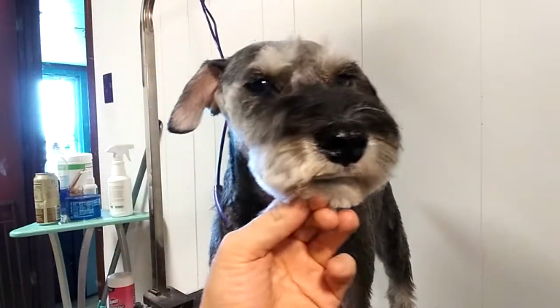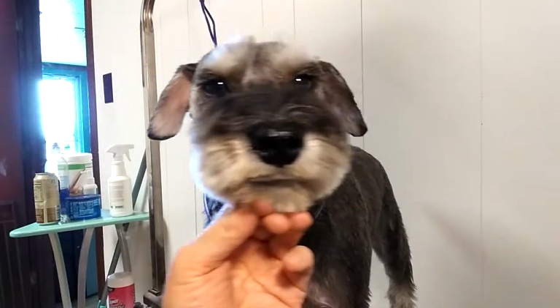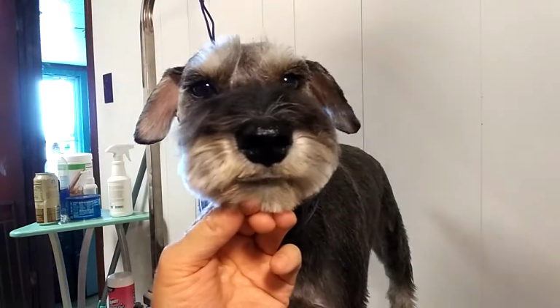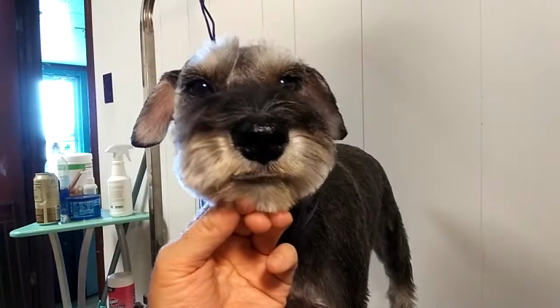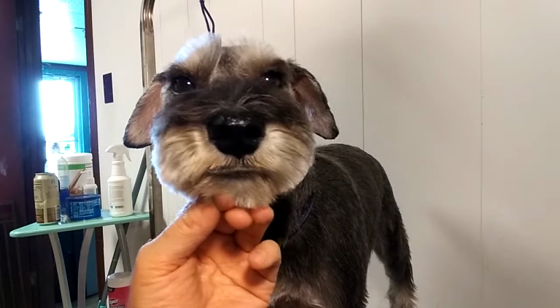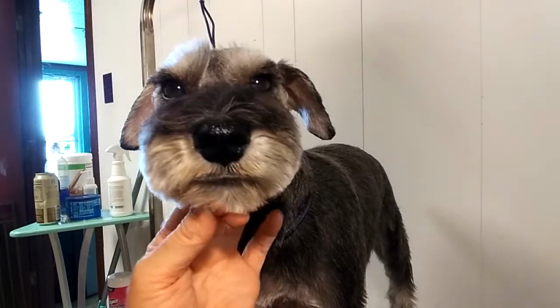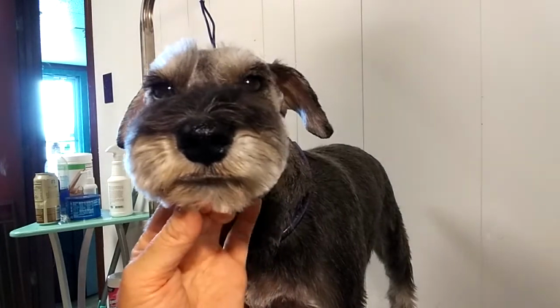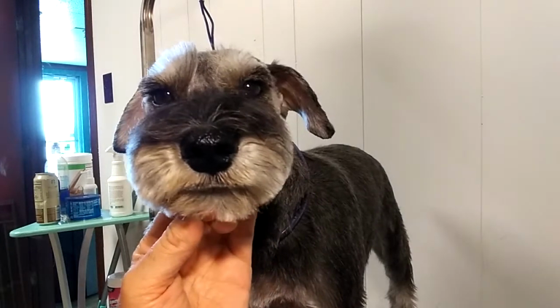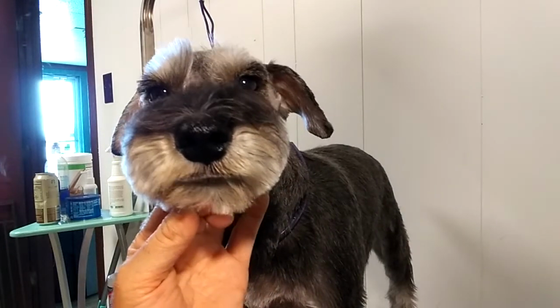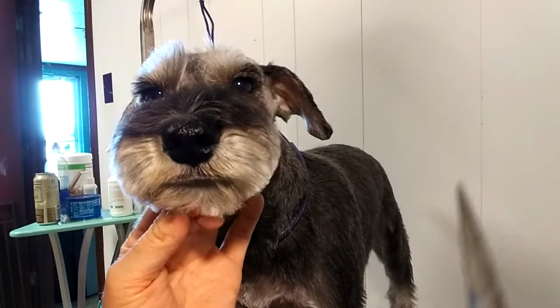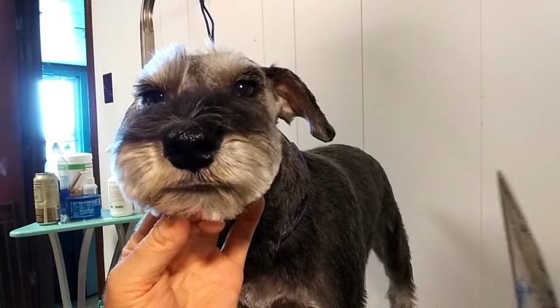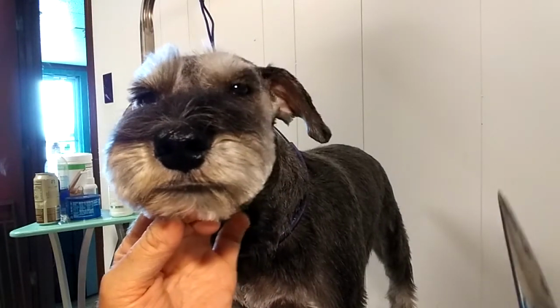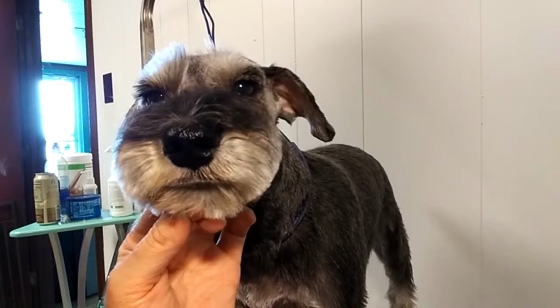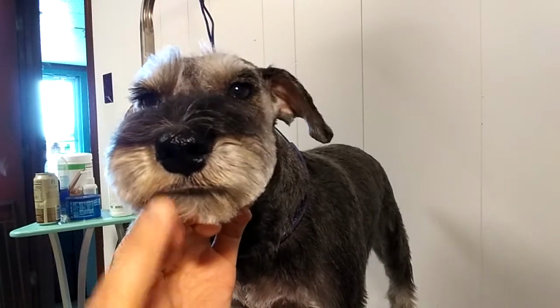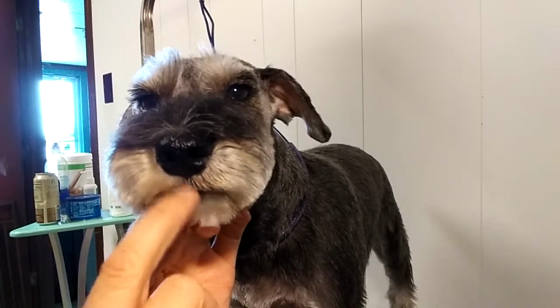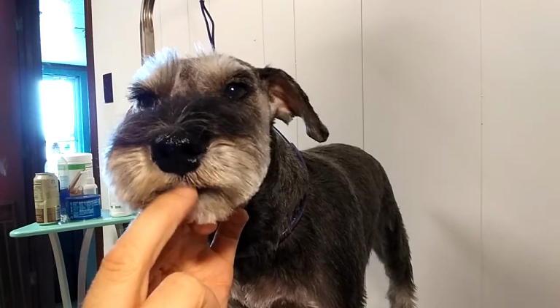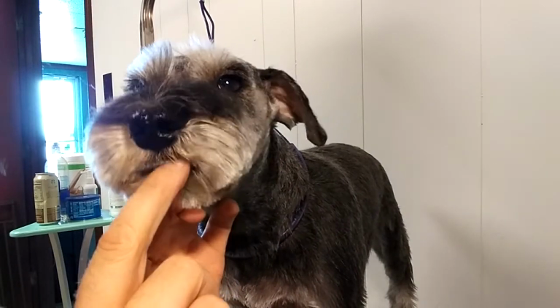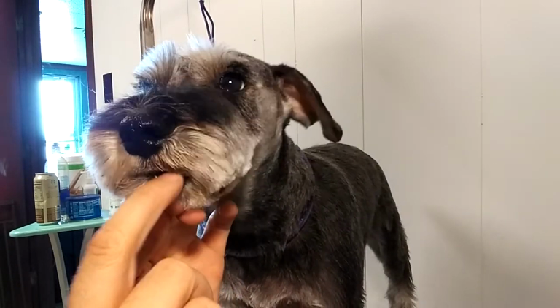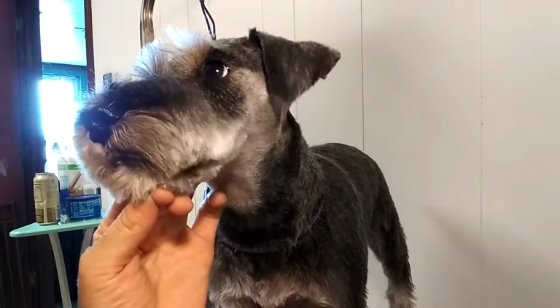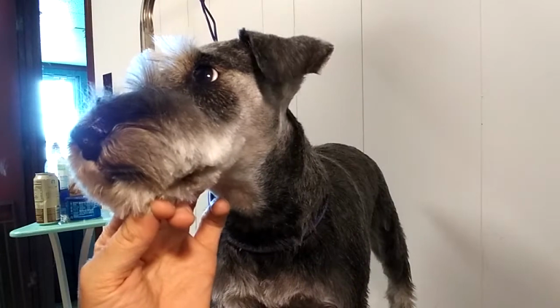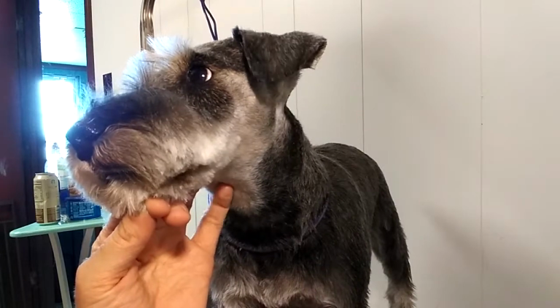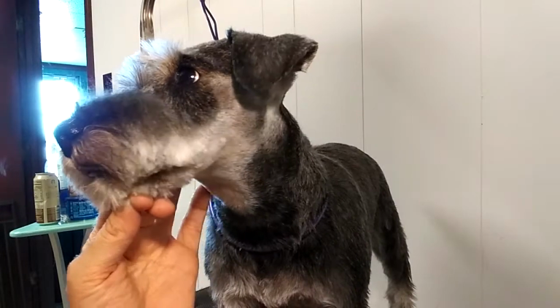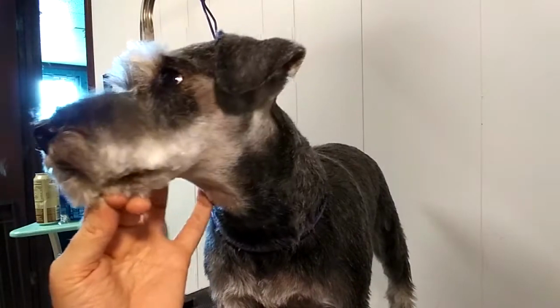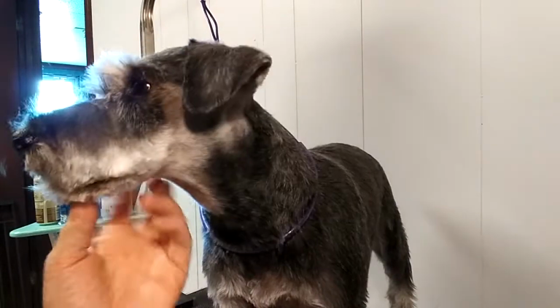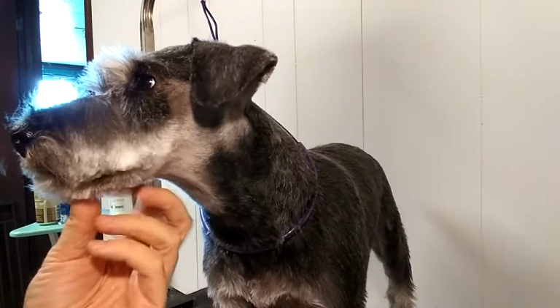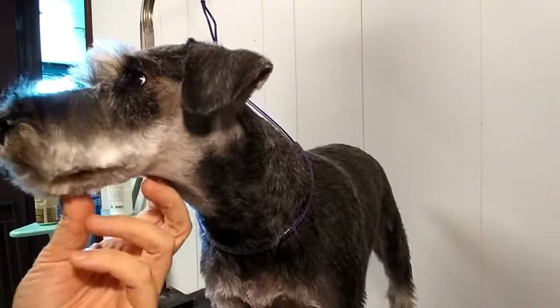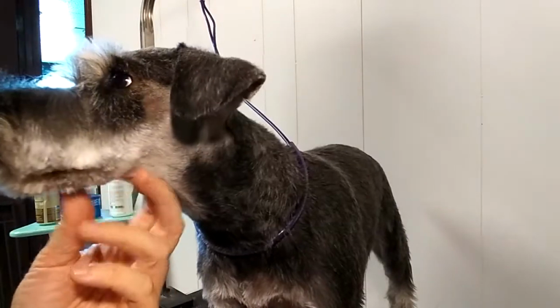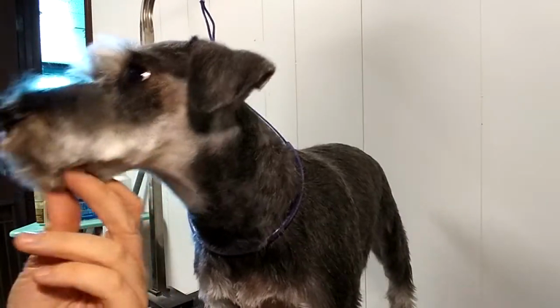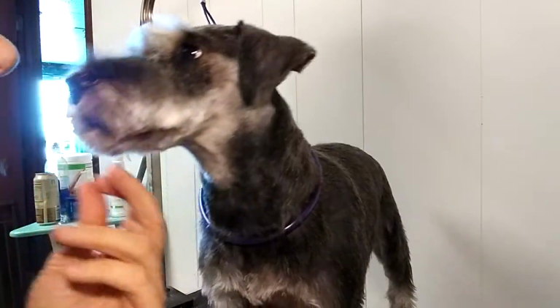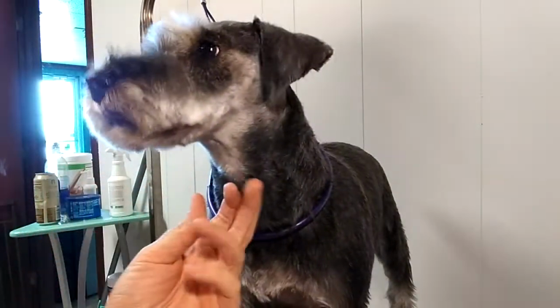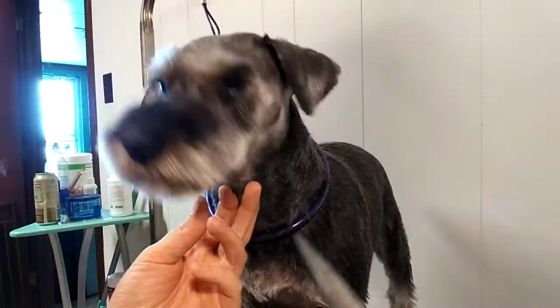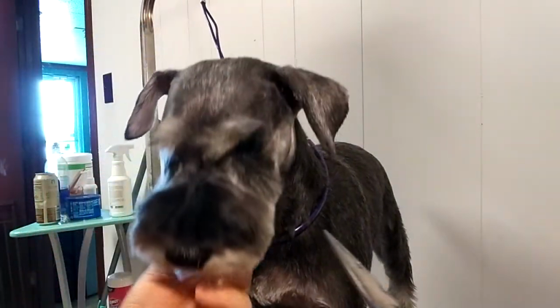Adorable schnauzer — short and clean. Say cheese. I love you guys.